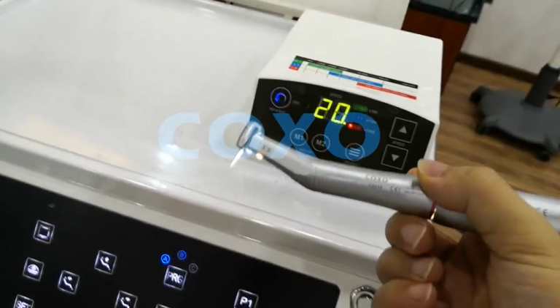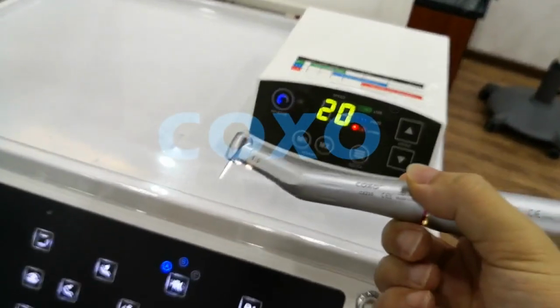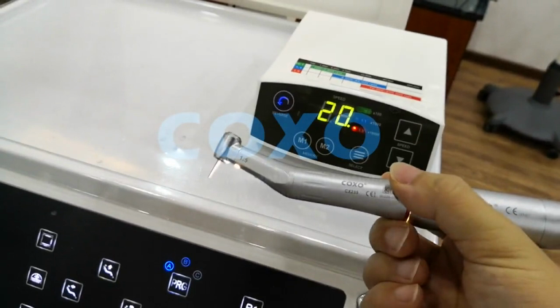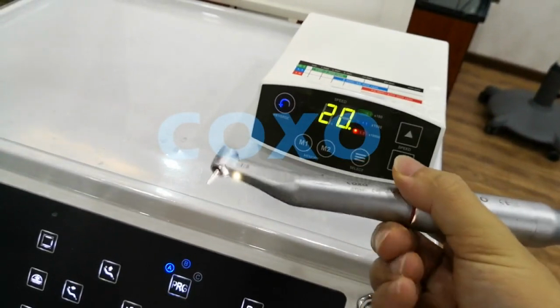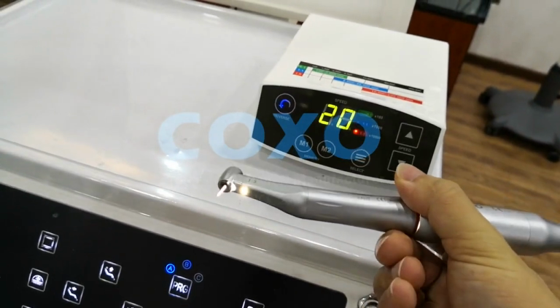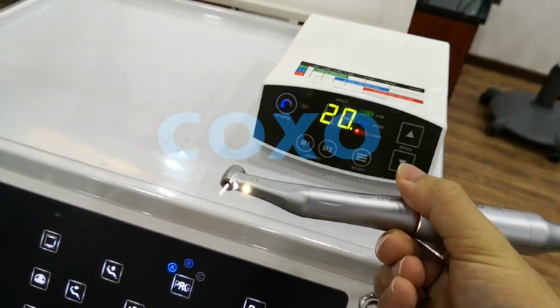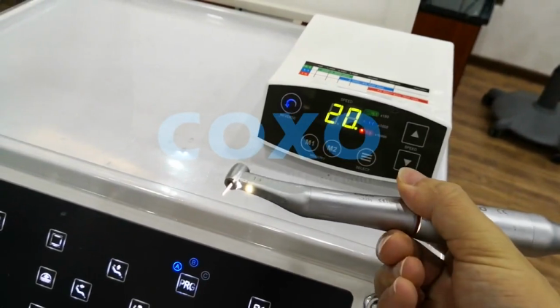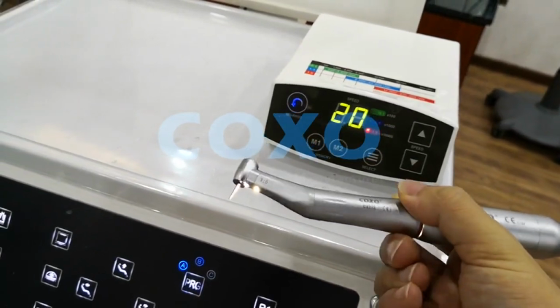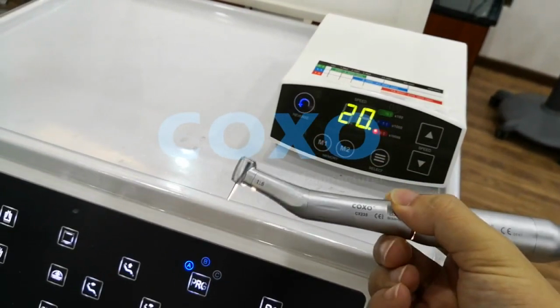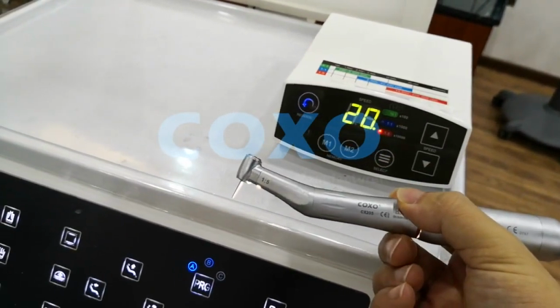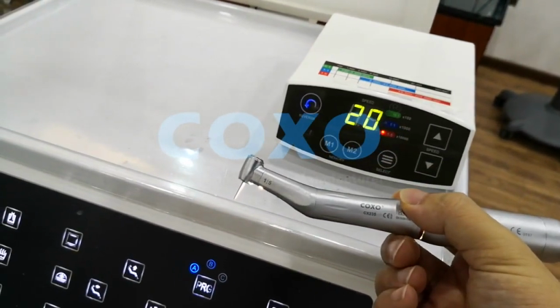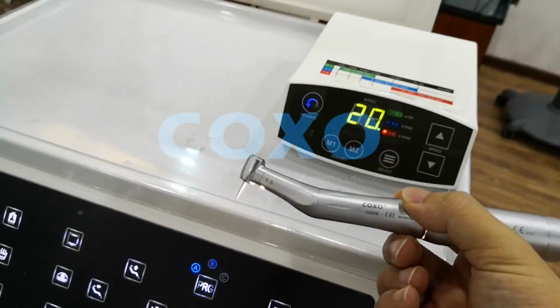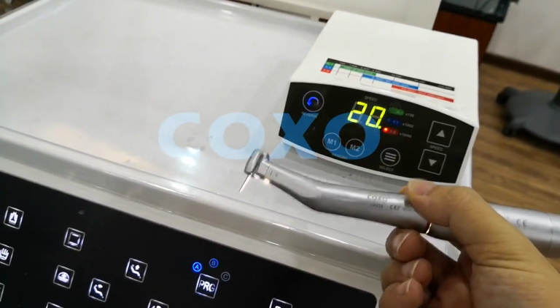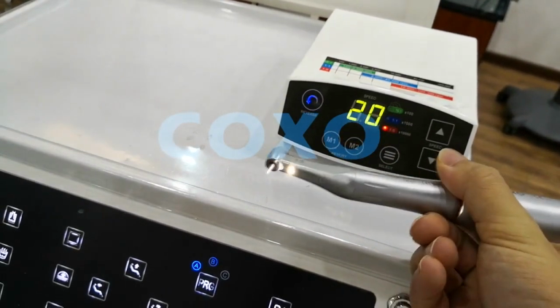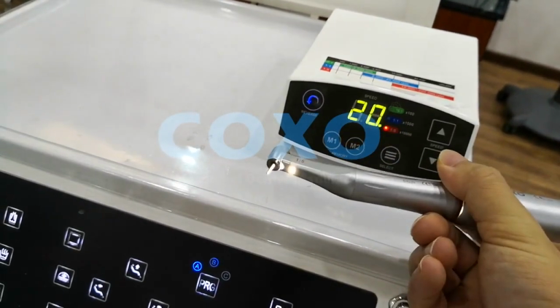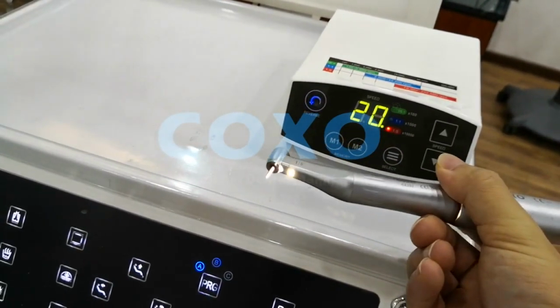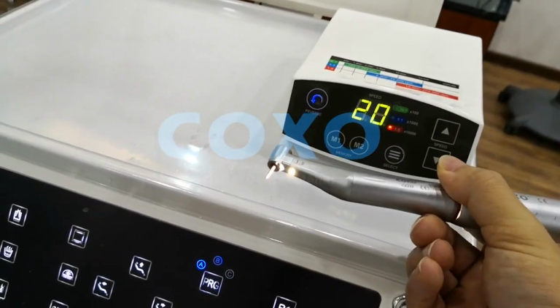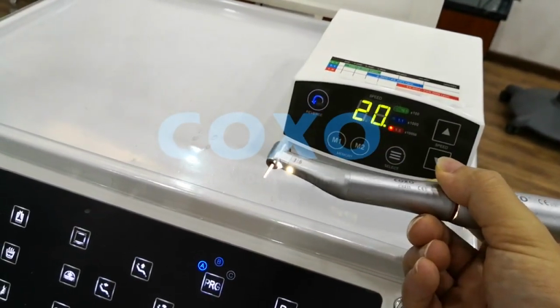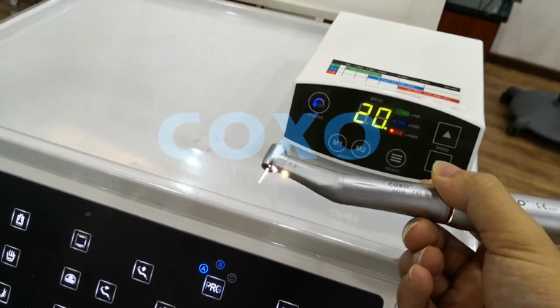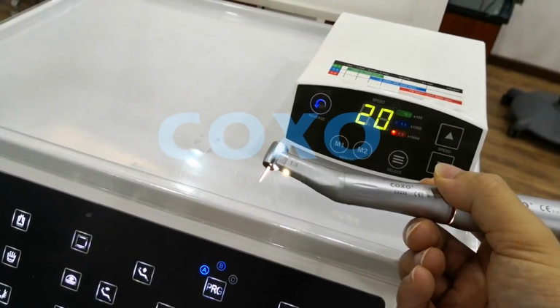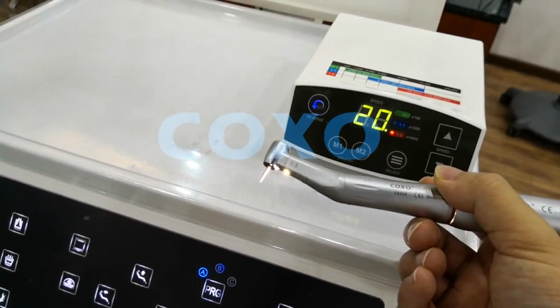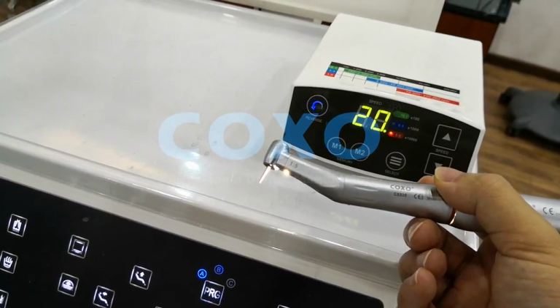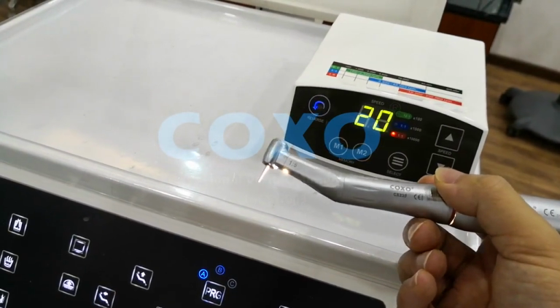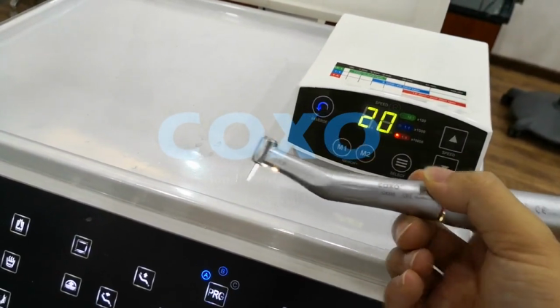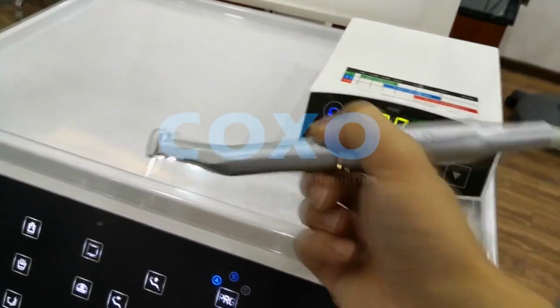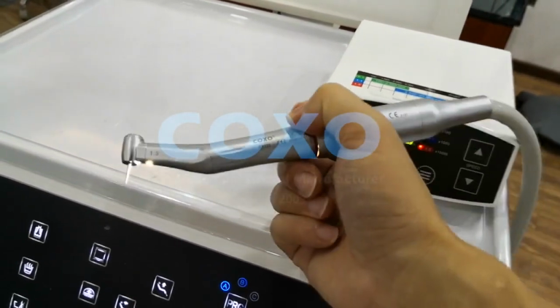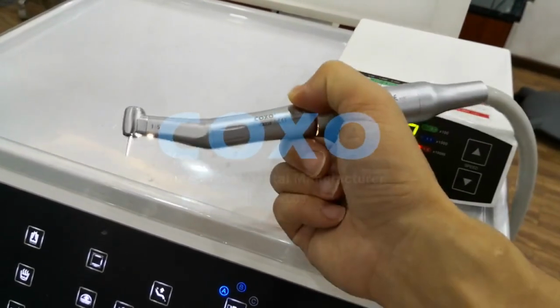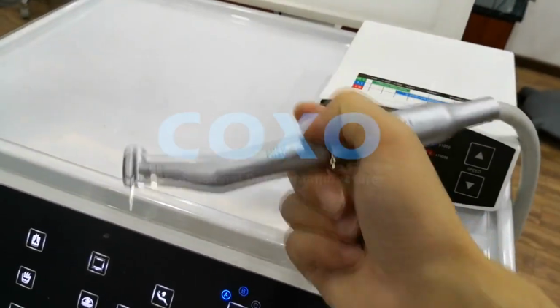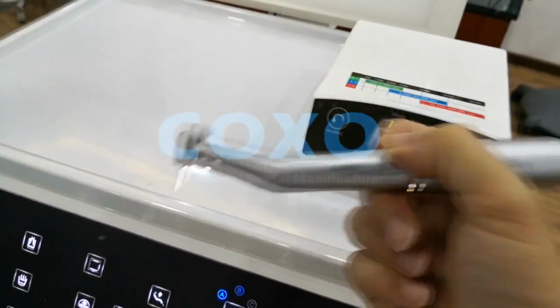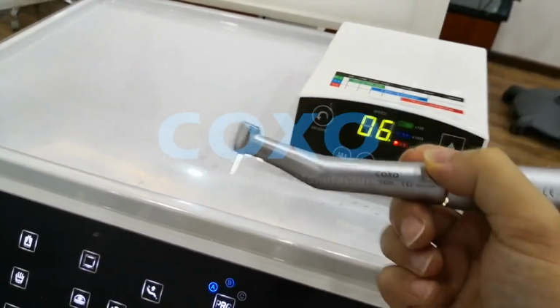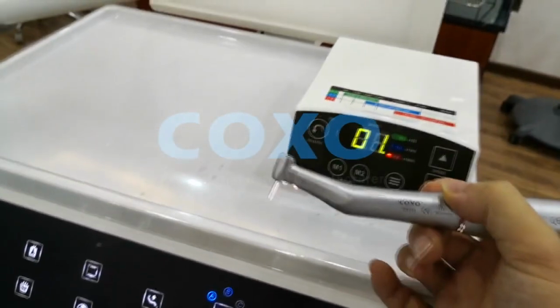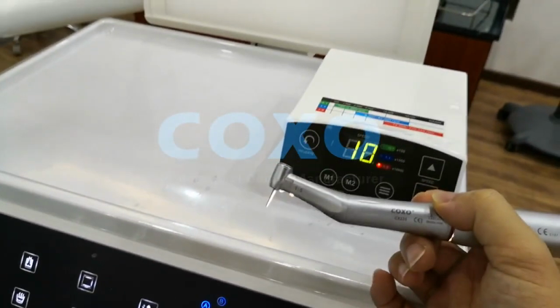You touch again, the motor will change to forward. No need to stop the motor first — it's a real-time change.